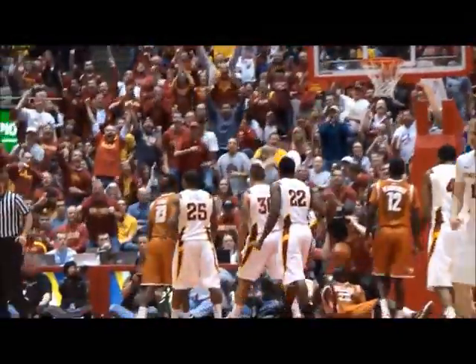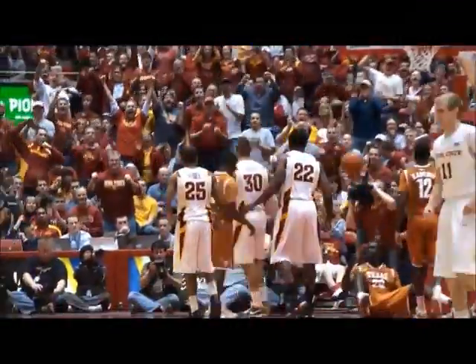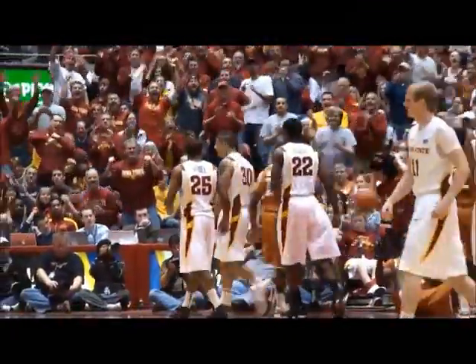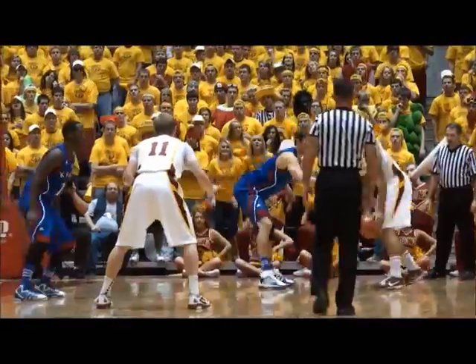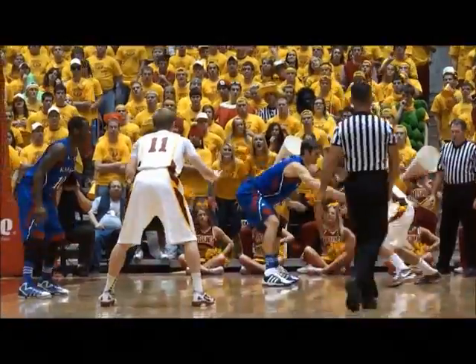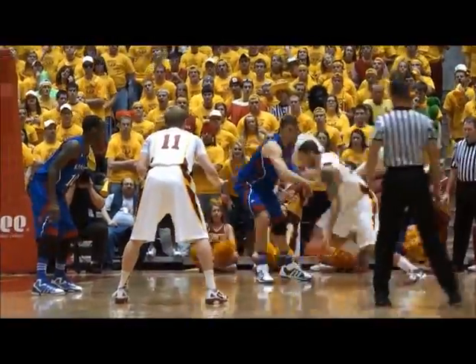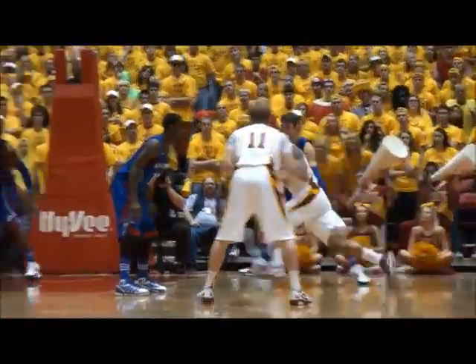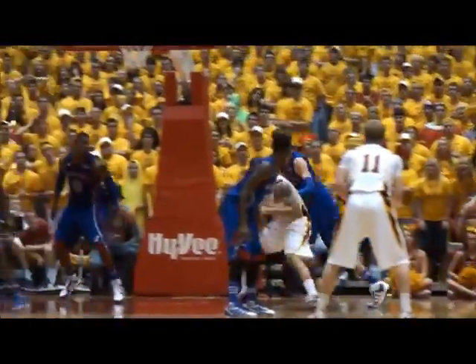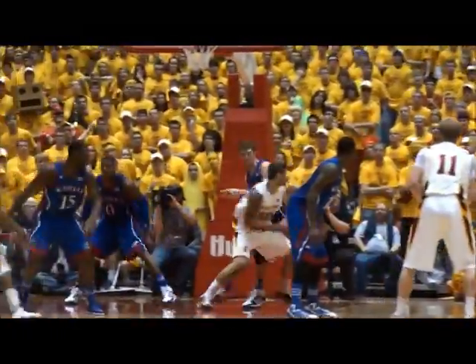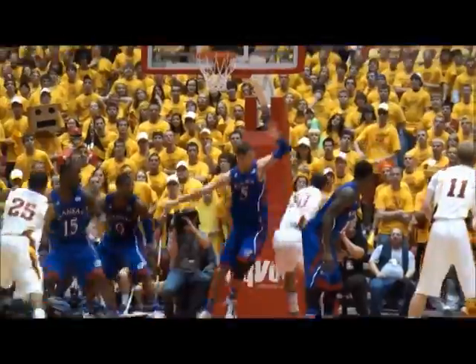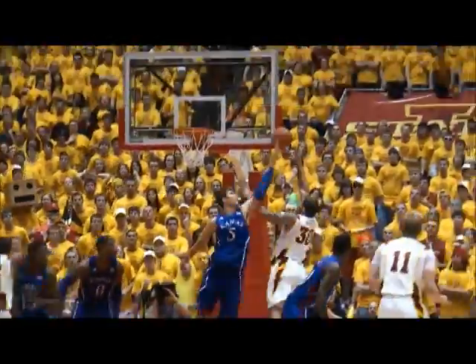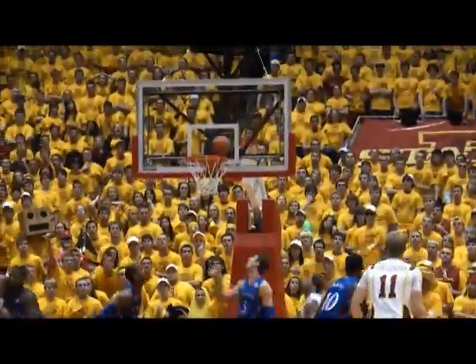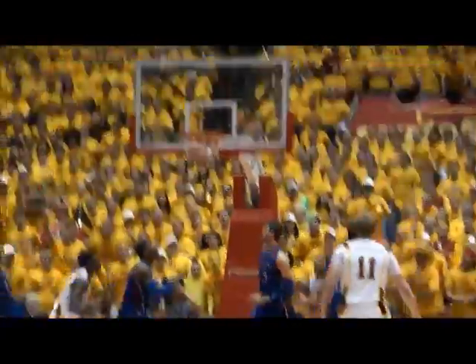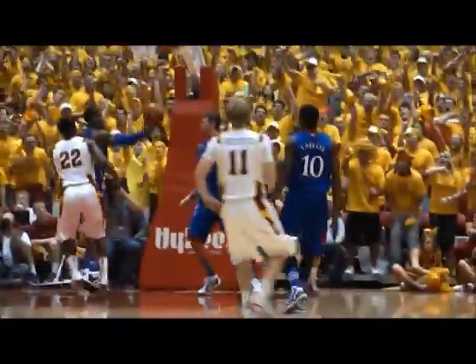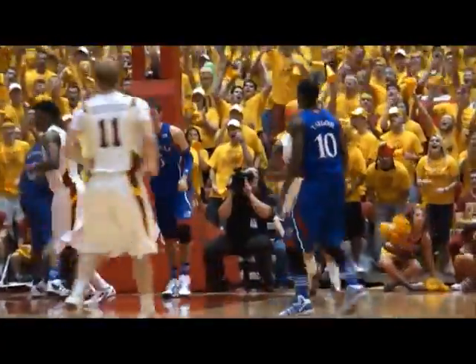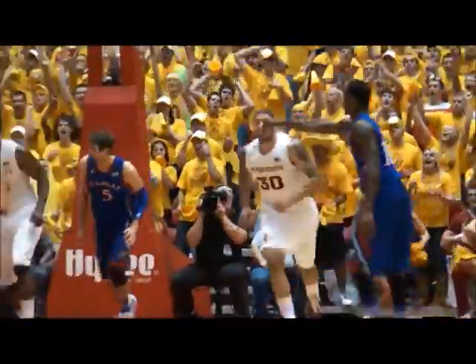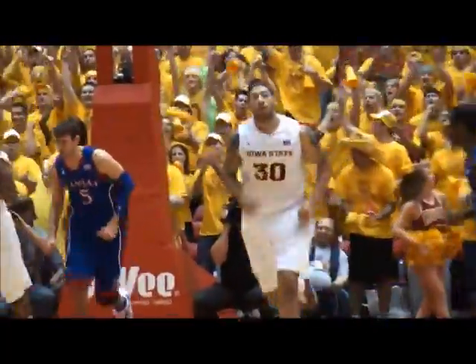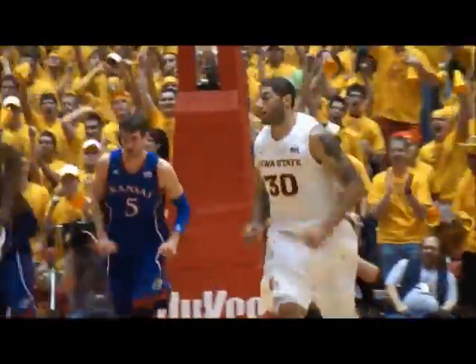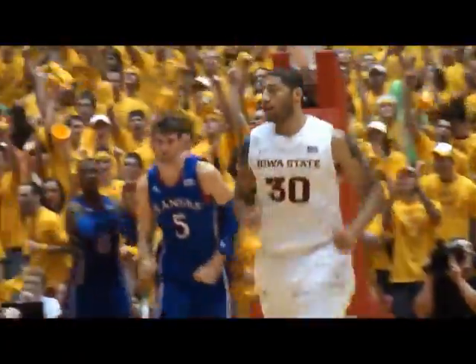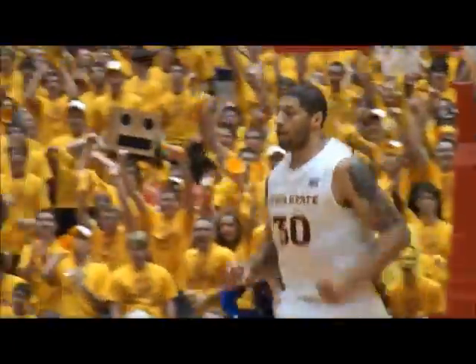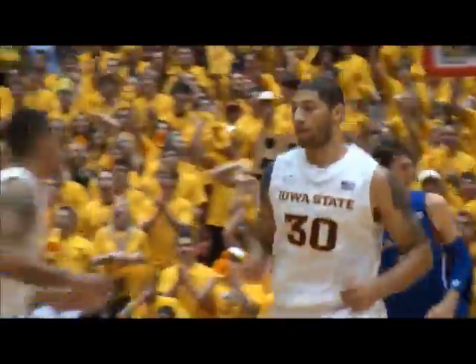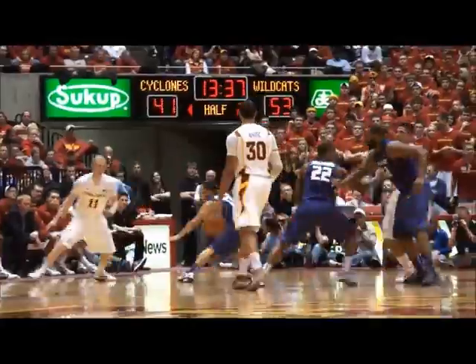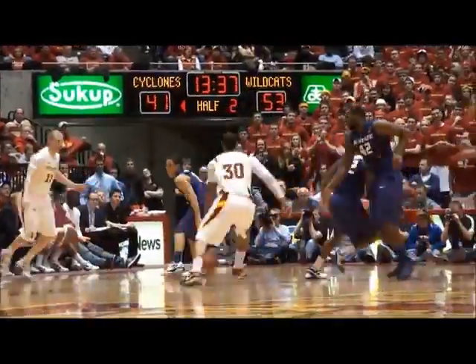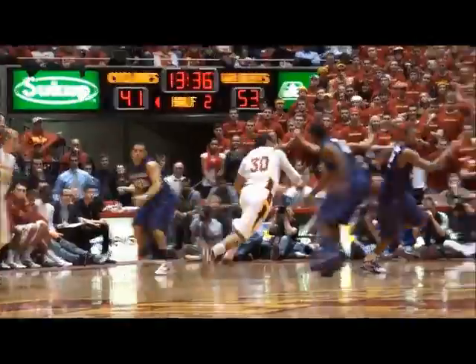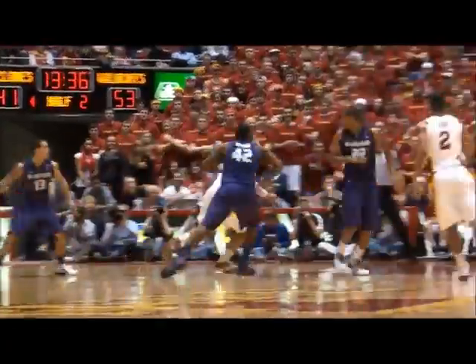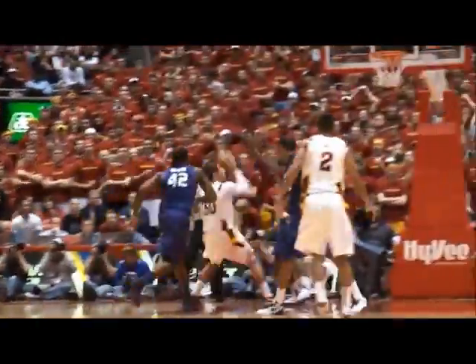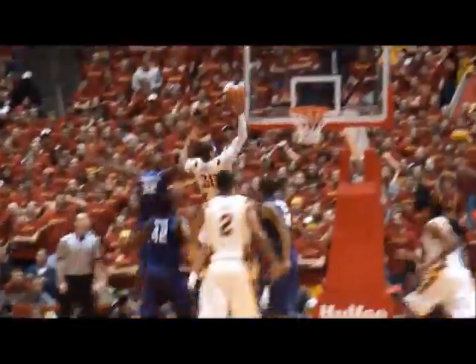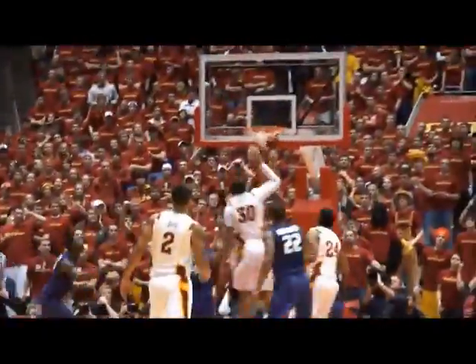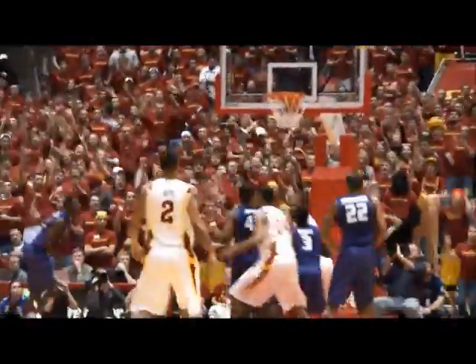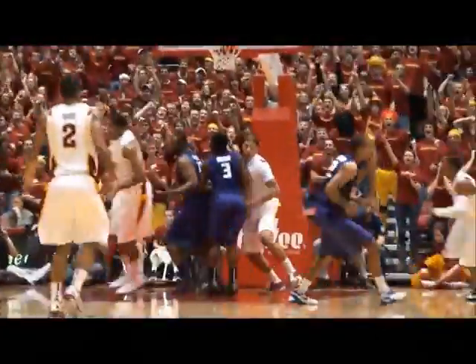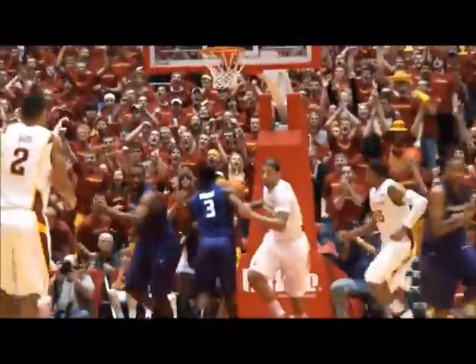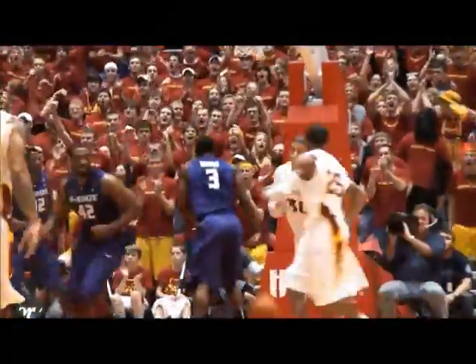And a foul call! Works against him, drives in on him, spin move, layup — good! Royce White at 16, gets into the front court, moves down the lane, and scoops it with the right hand!